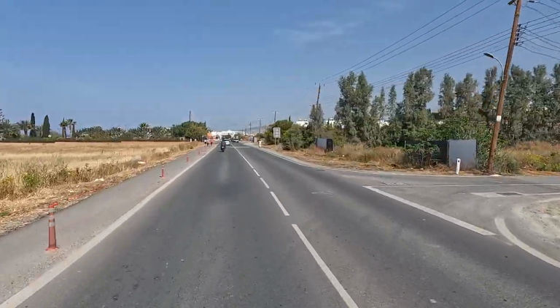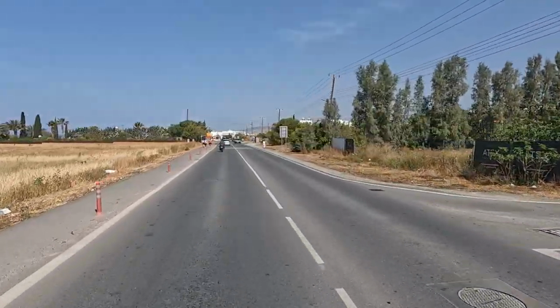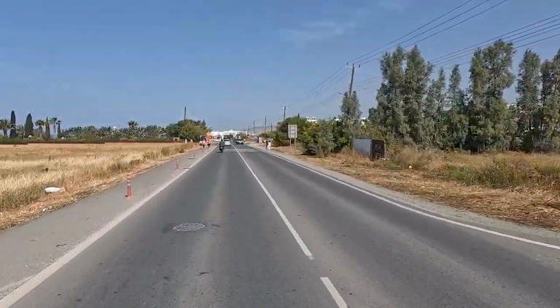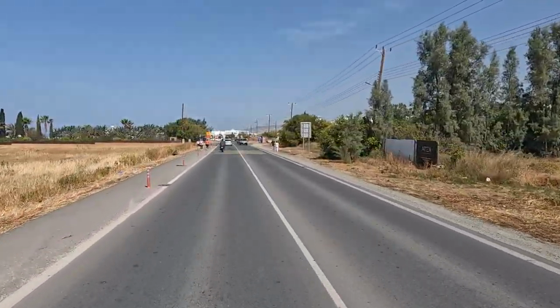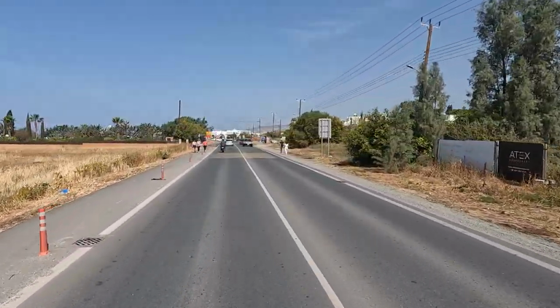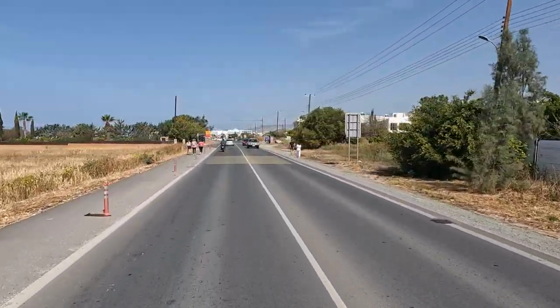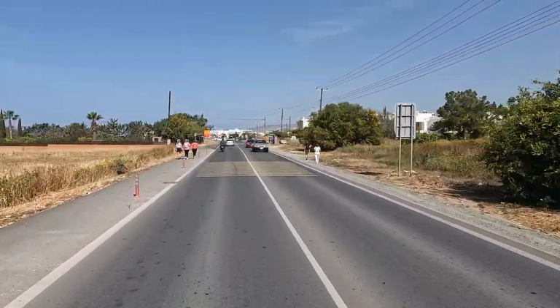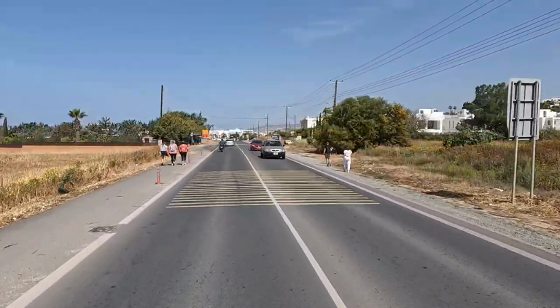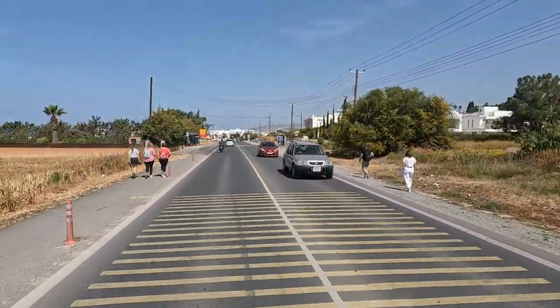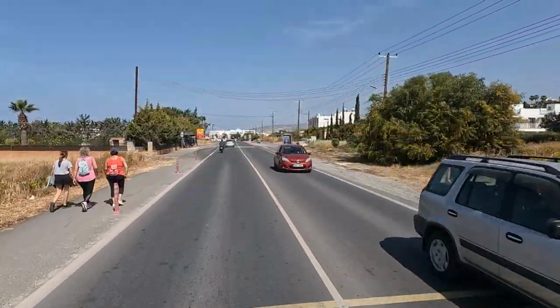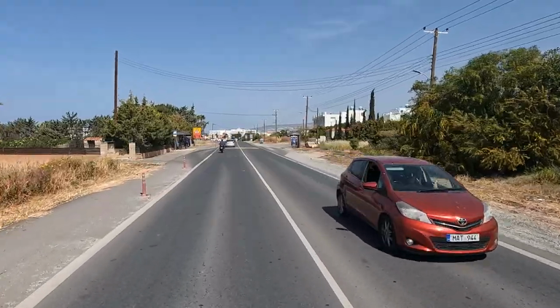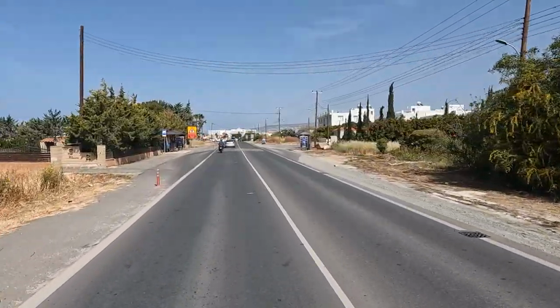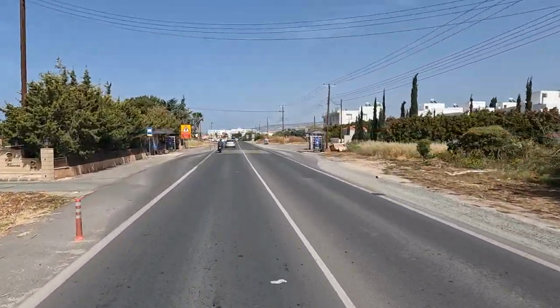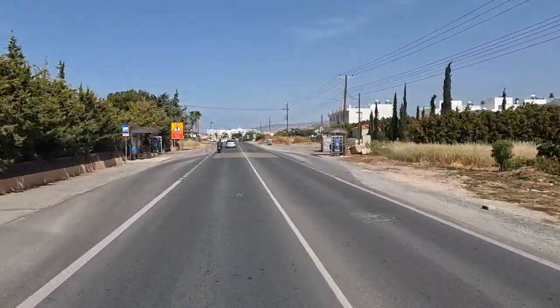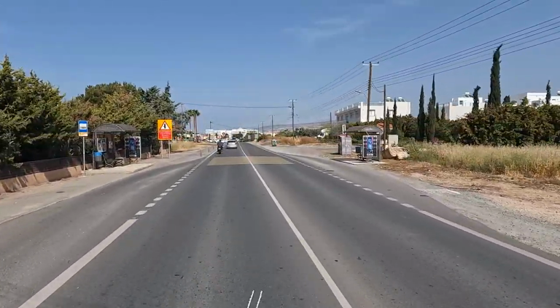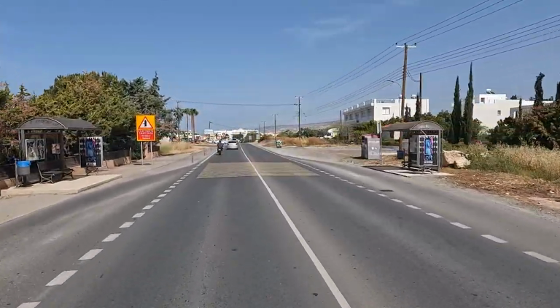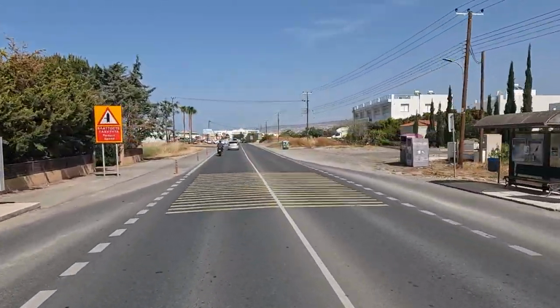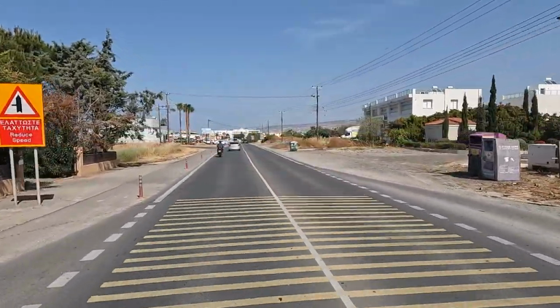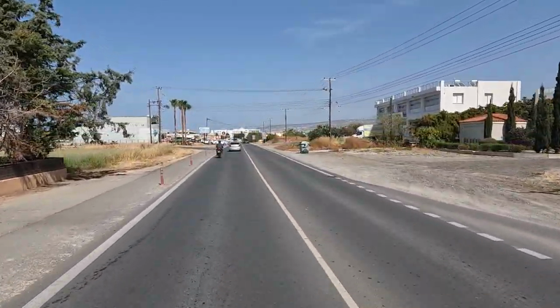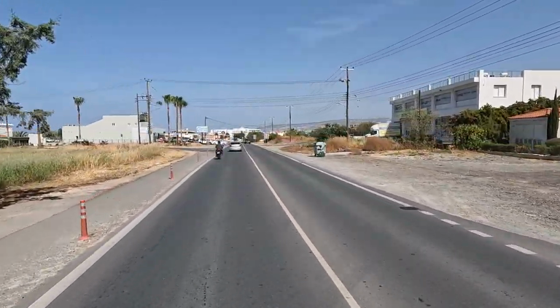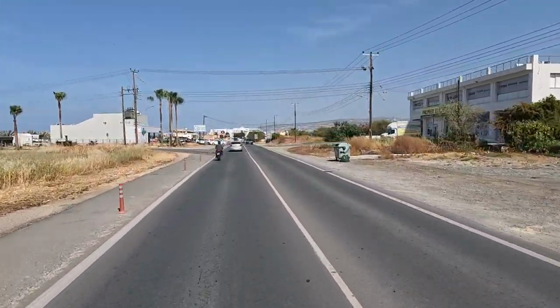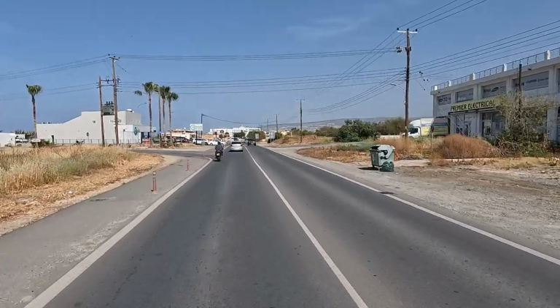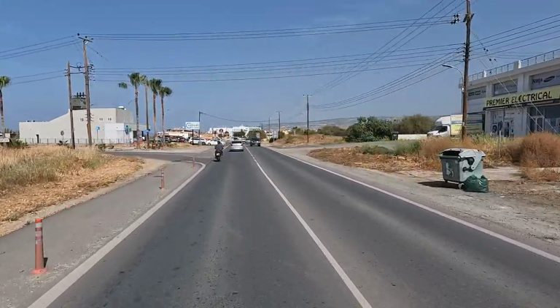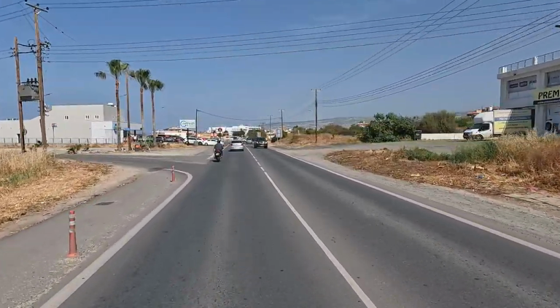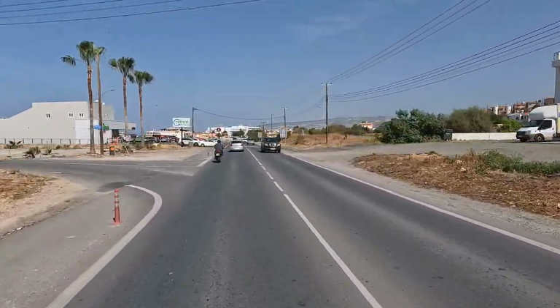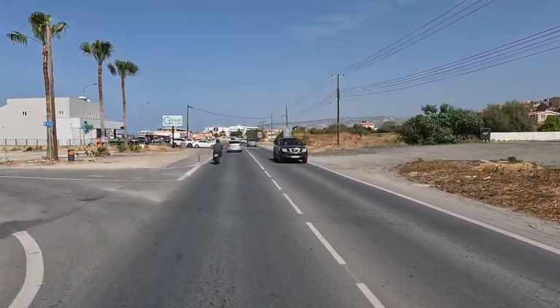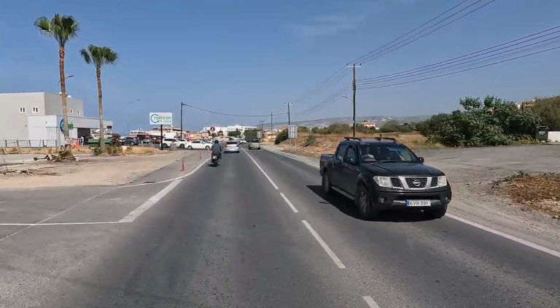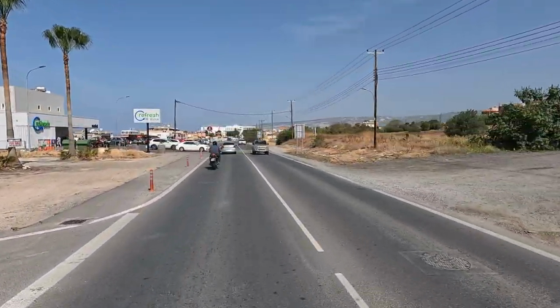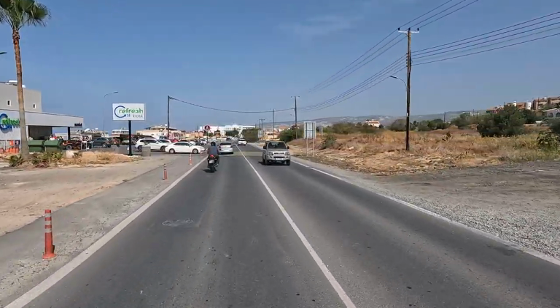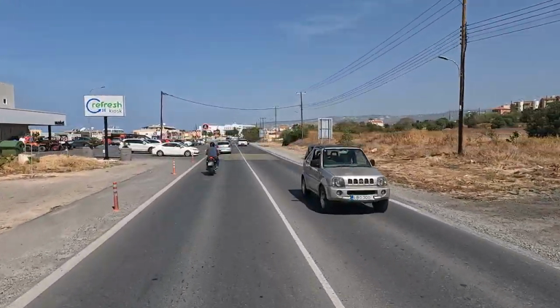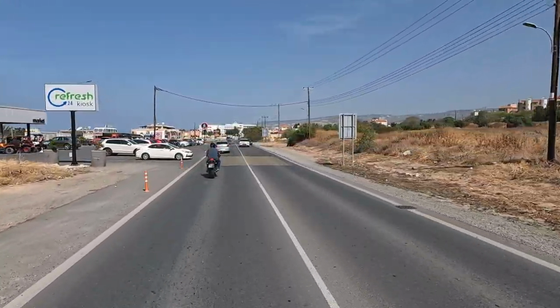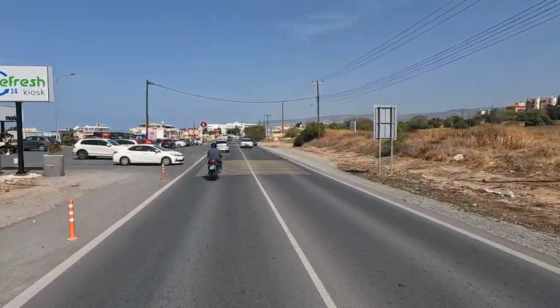They are signposted though. And soon we'll be coming to St George's Beach — or the turning for it anyway — and St George's Chapel, which is very nice, on our left.